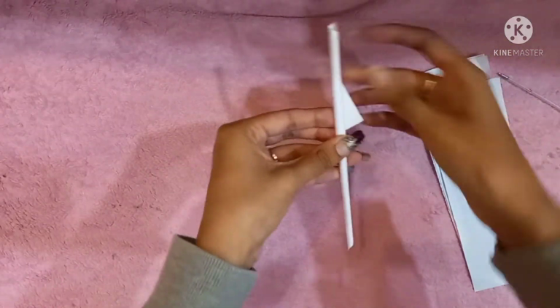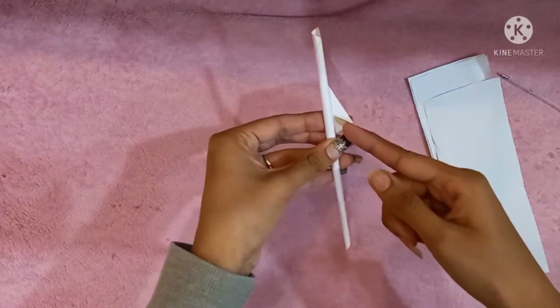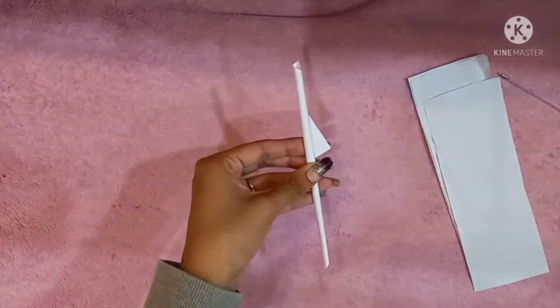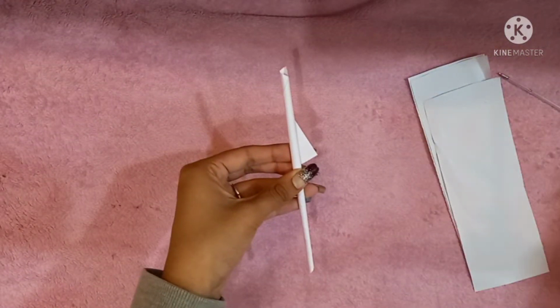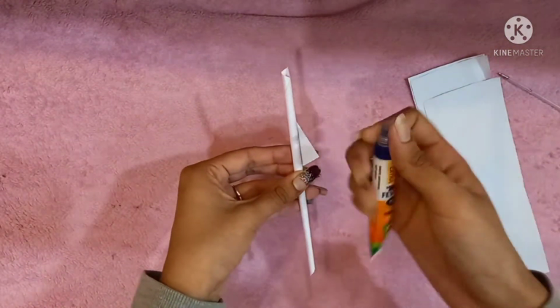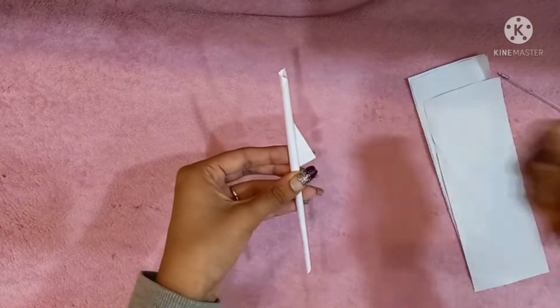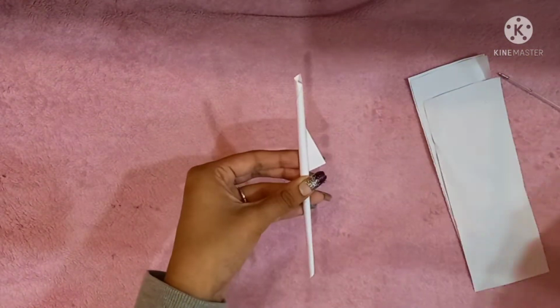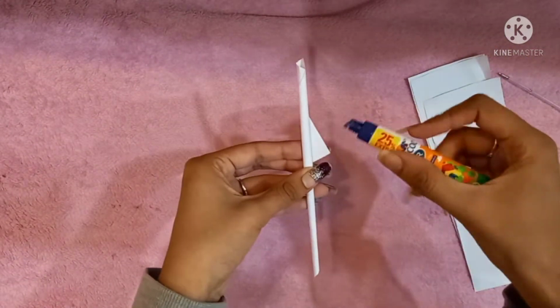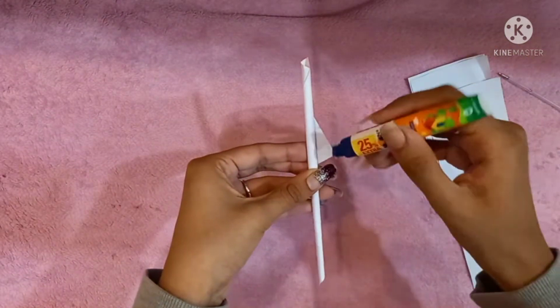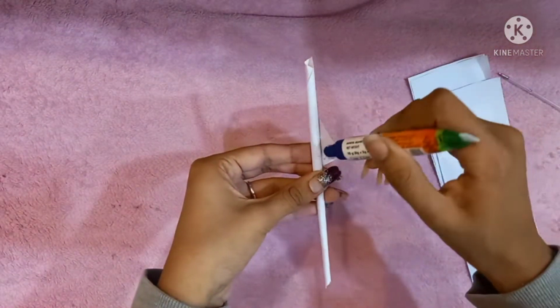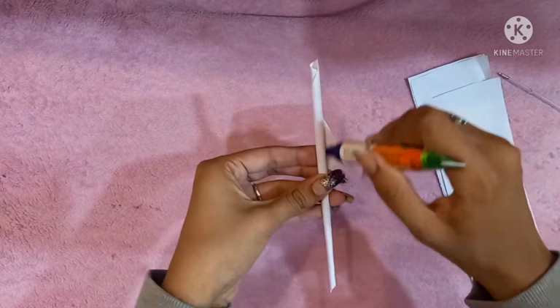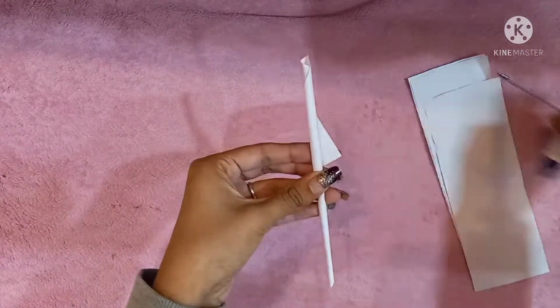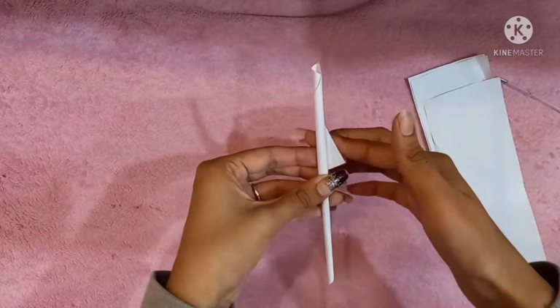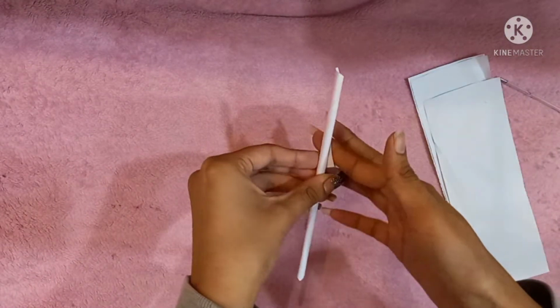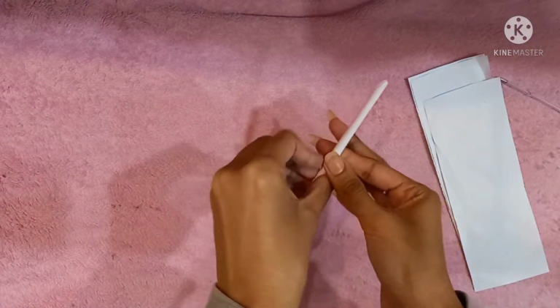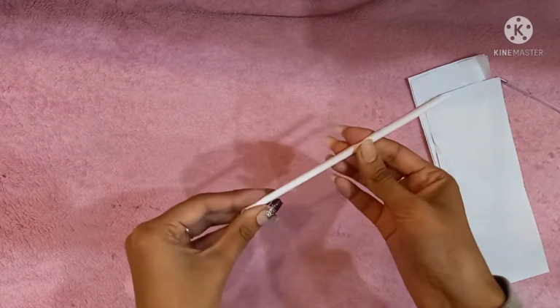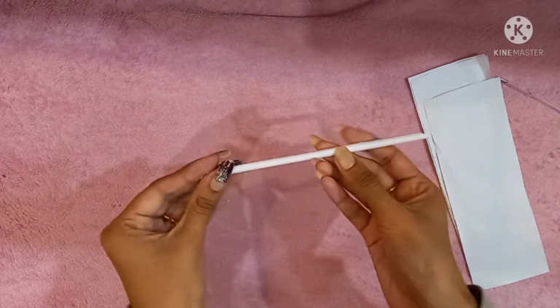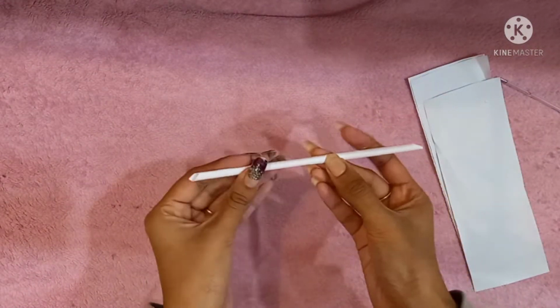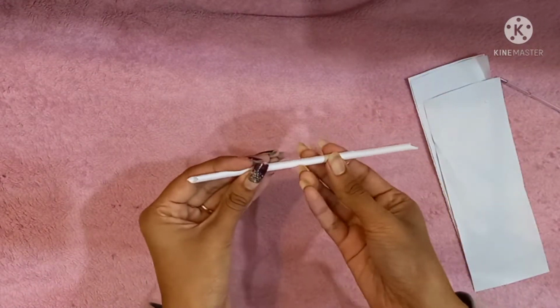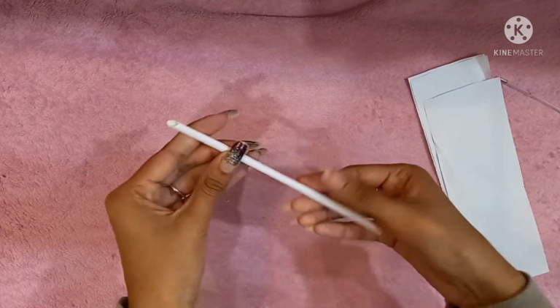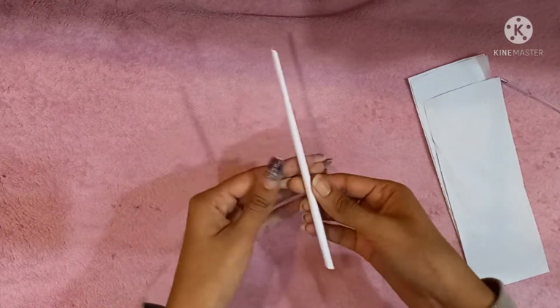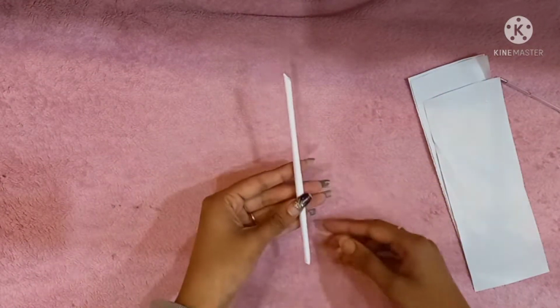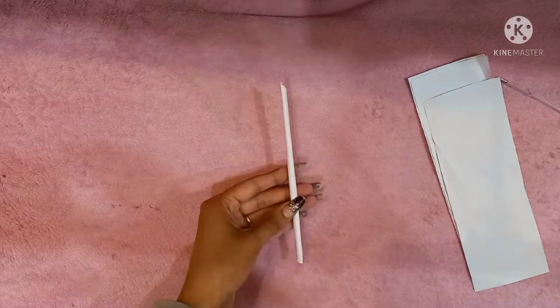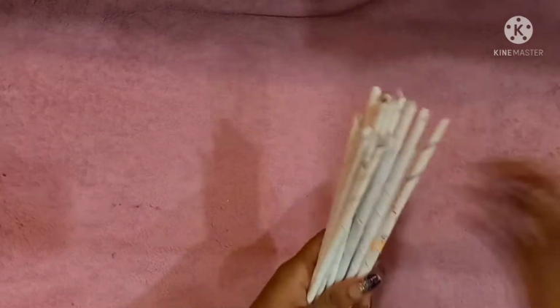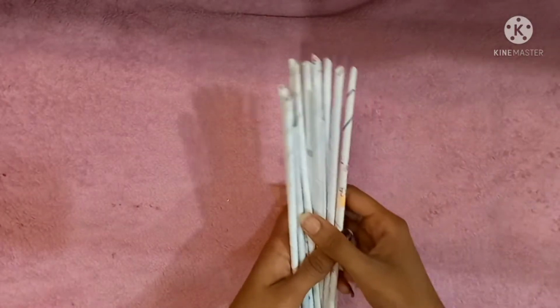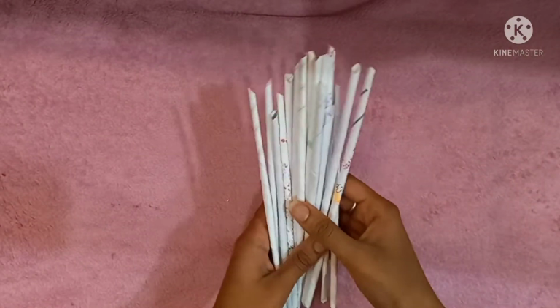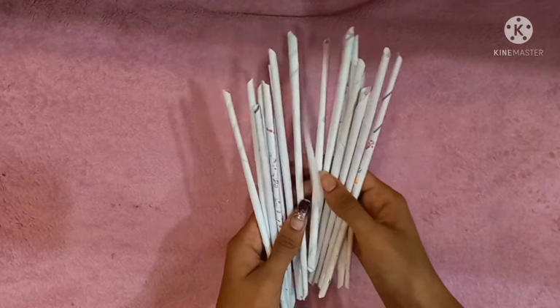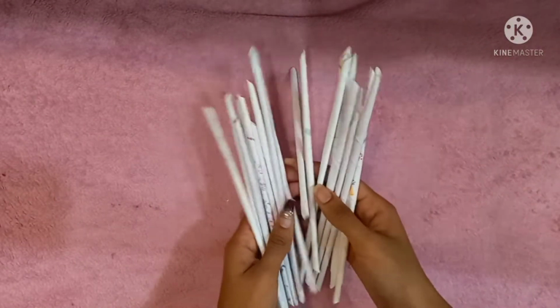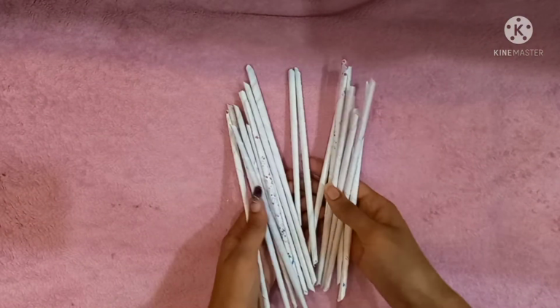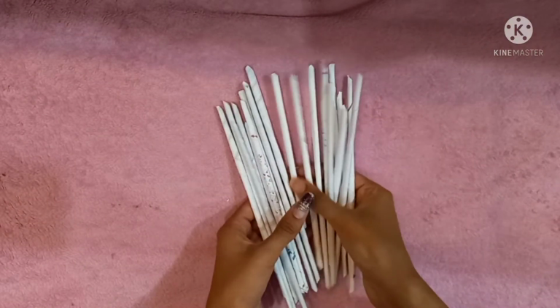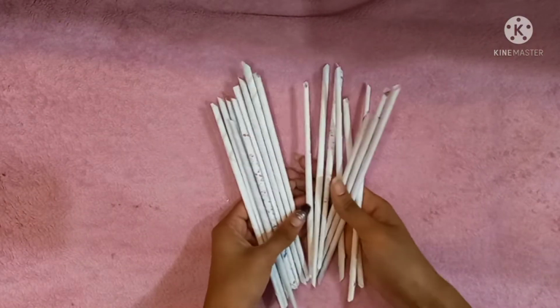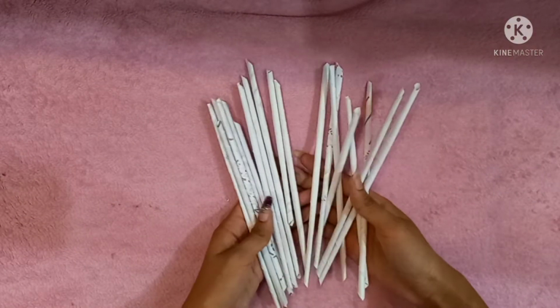After rolling completely, glue it with Fevicol. Make 32 of those rolls with paper.